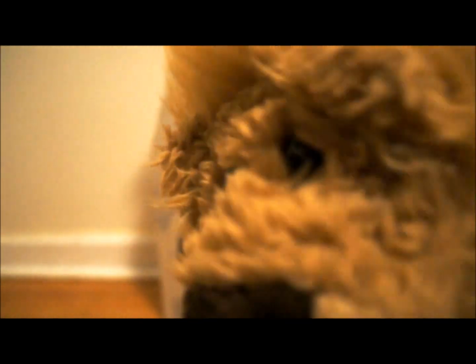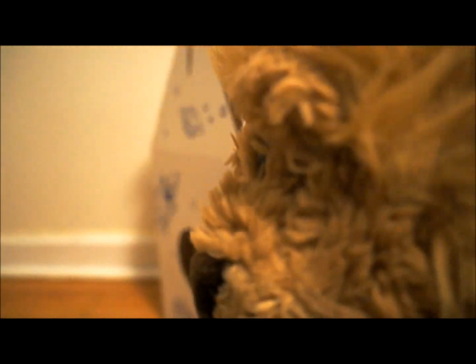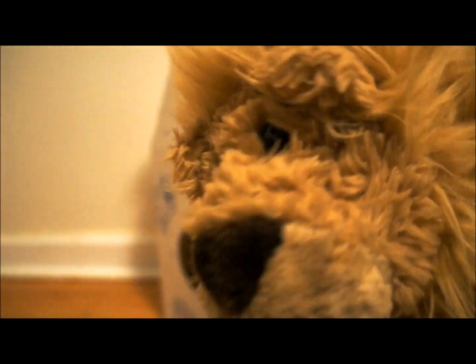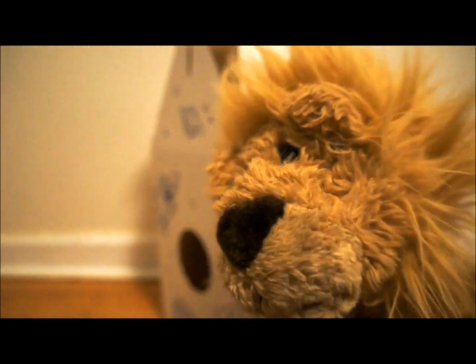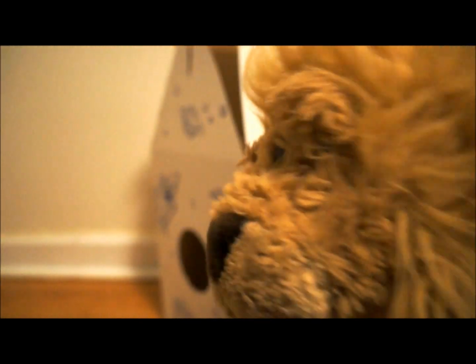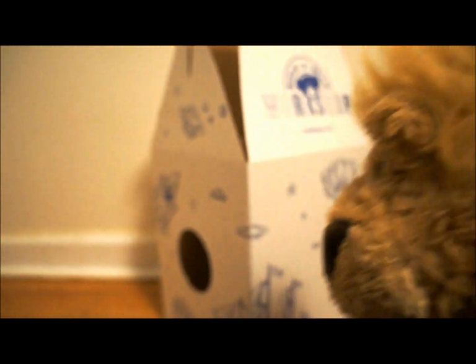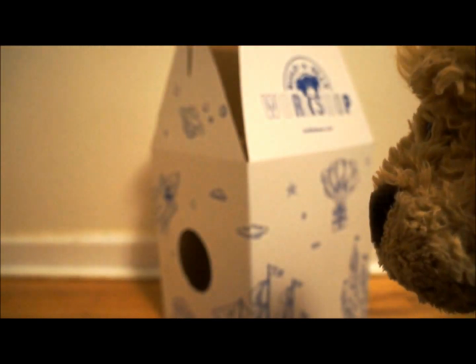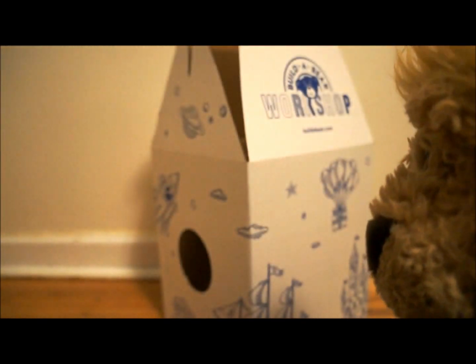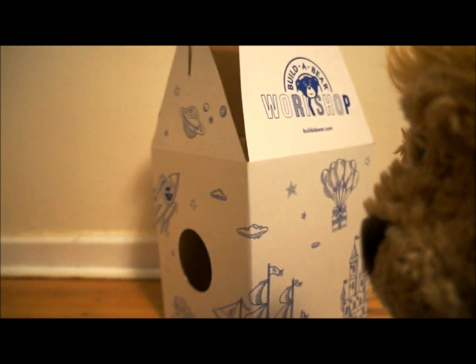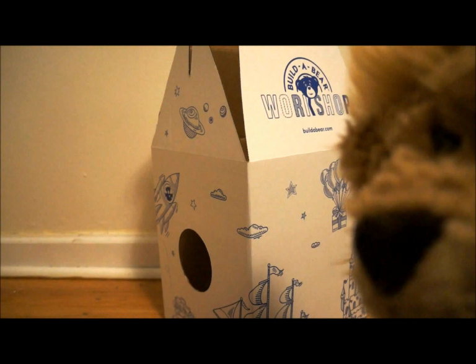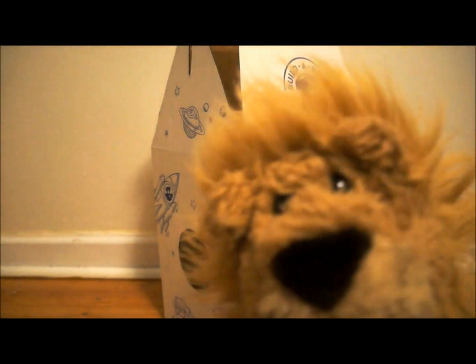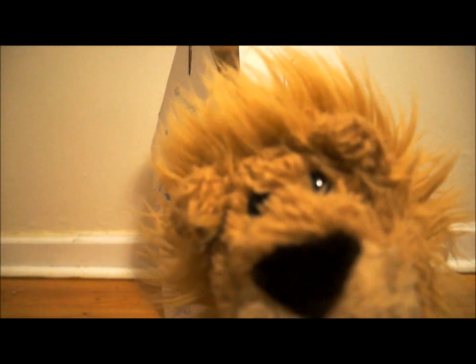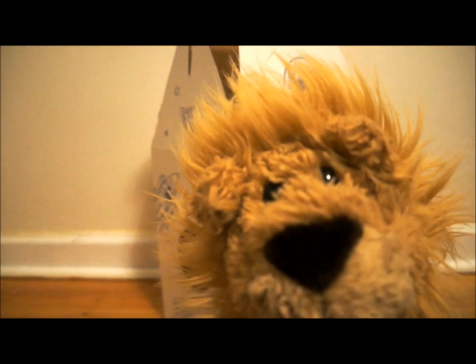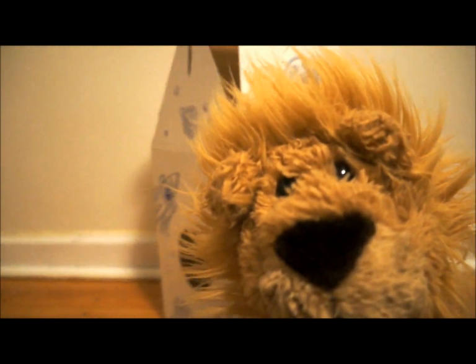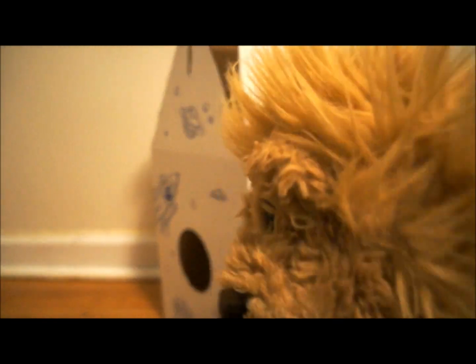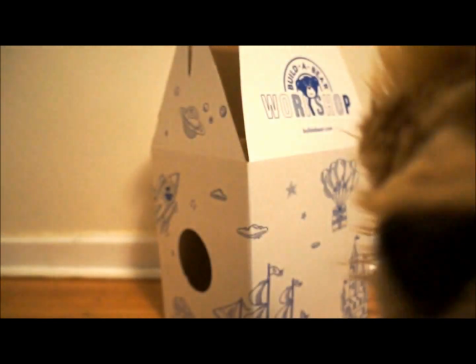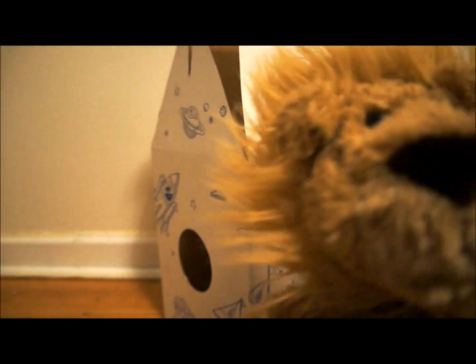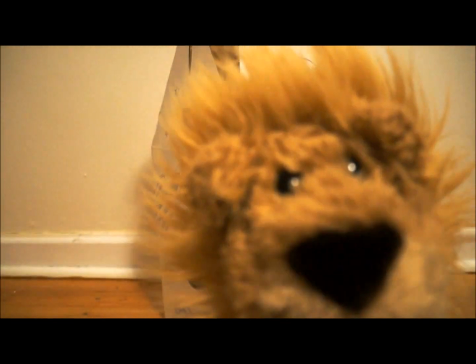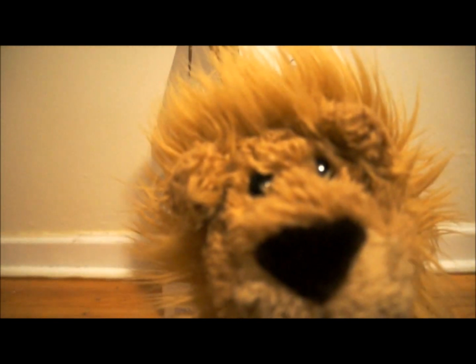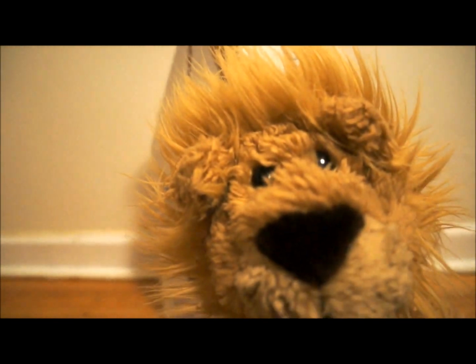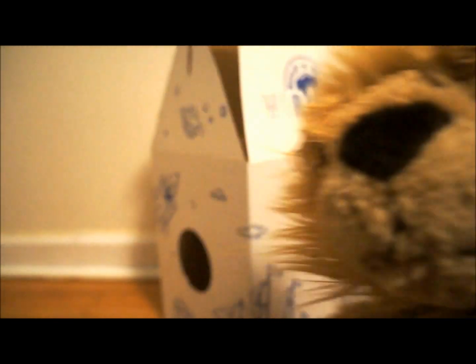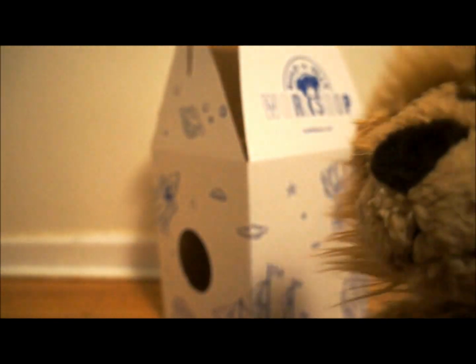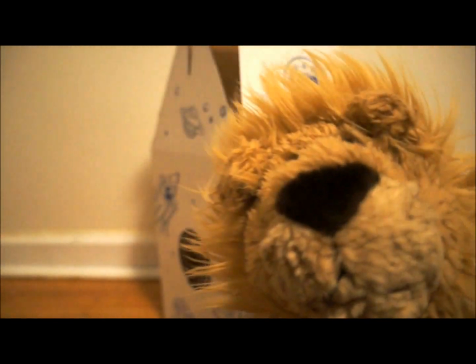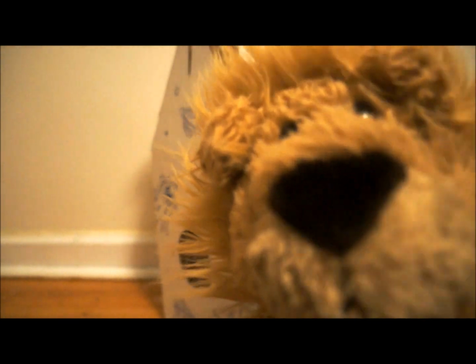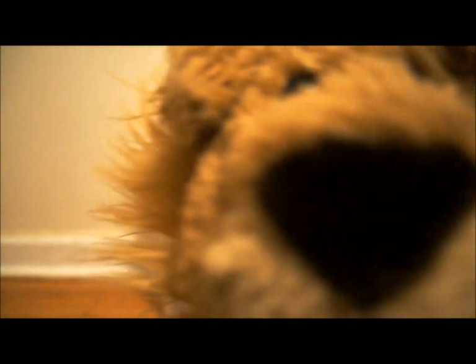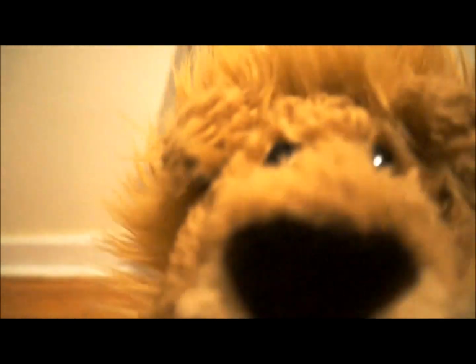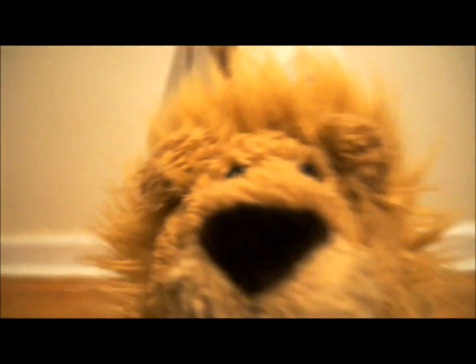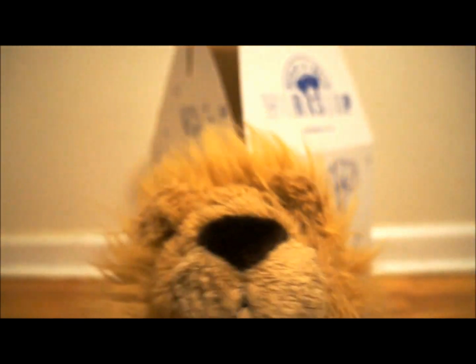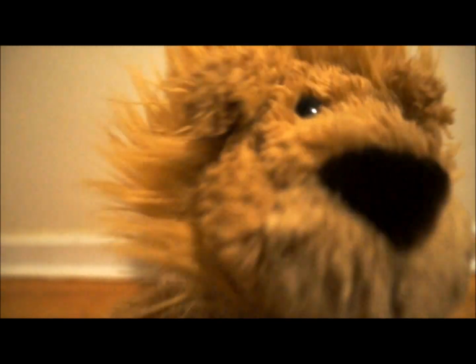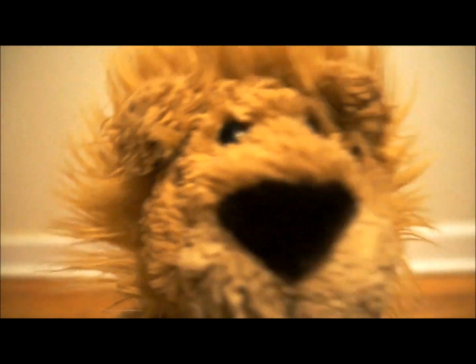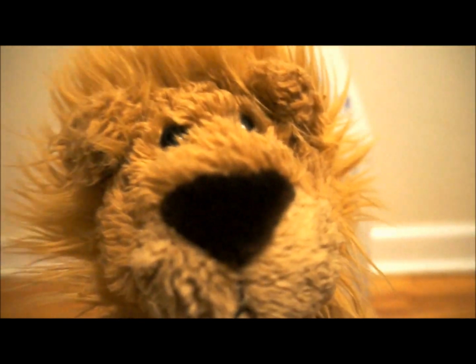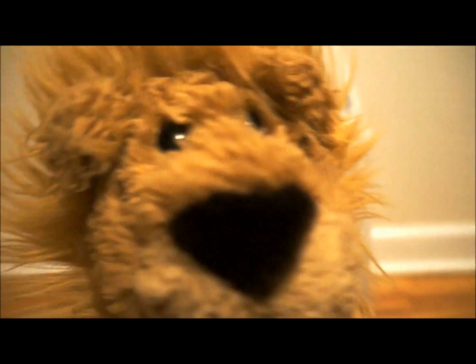Yeah! Look, right there. Right there's the box. The Build-A-Bear is right in there. So you guys want to see my new Build-A-Bear? Alright, here we go. I'm going to show you guys my newest and latest Build-A-Bear.